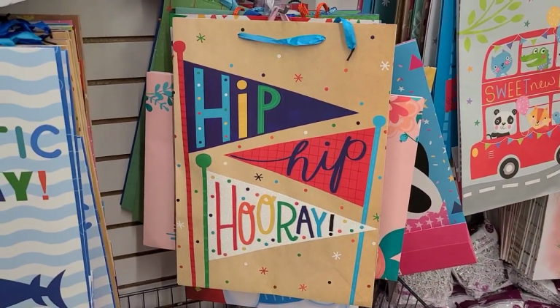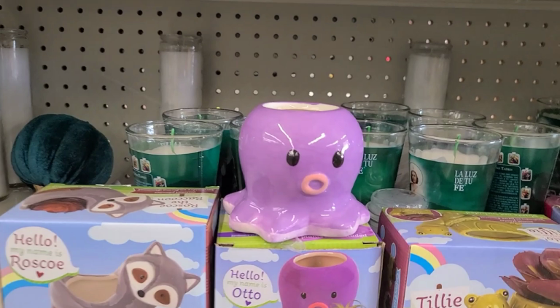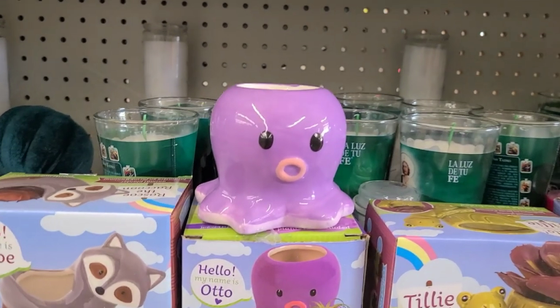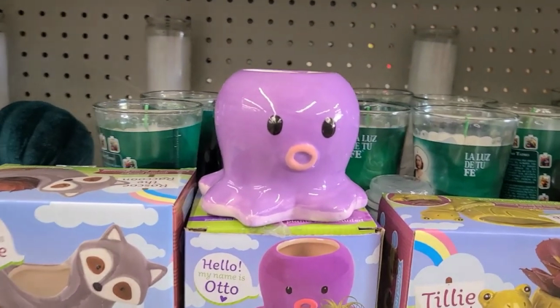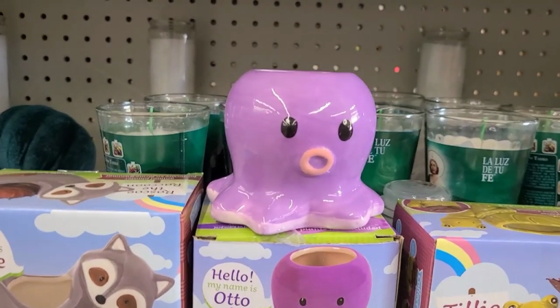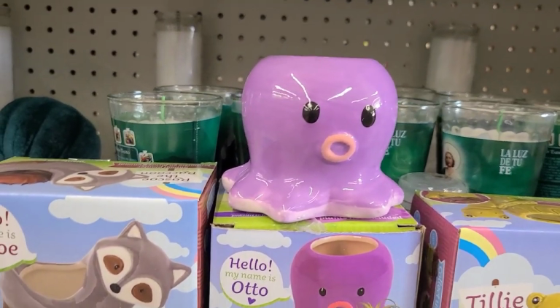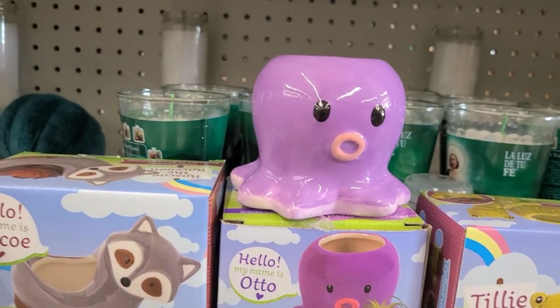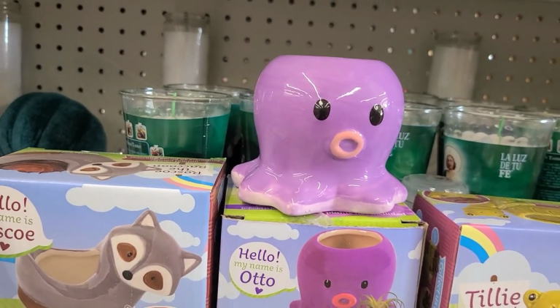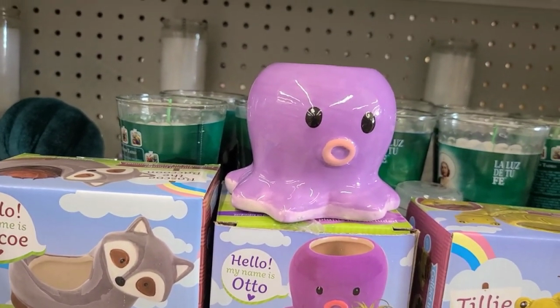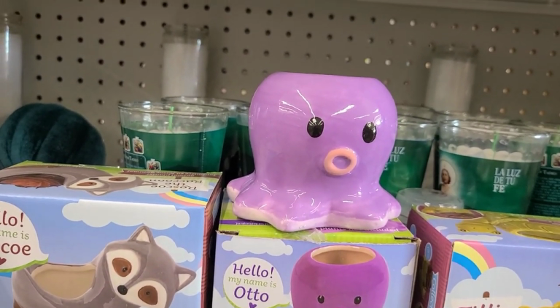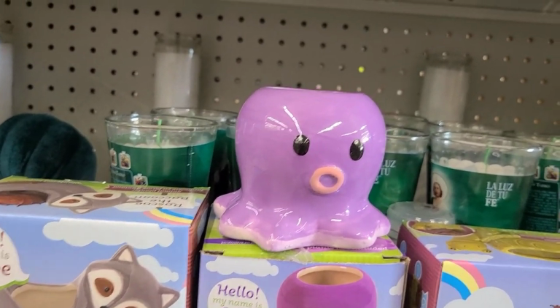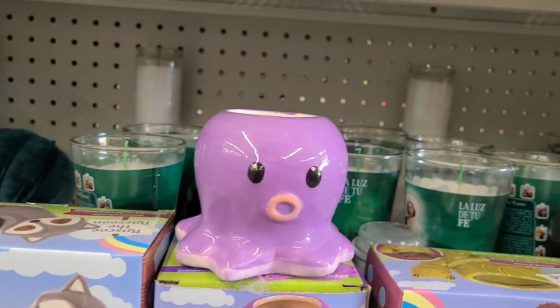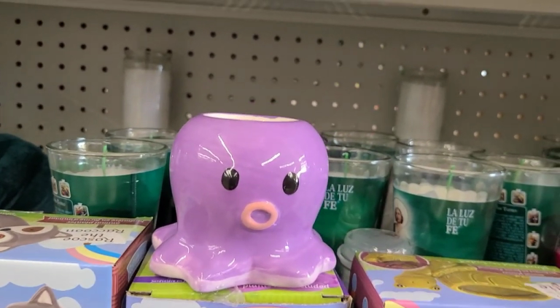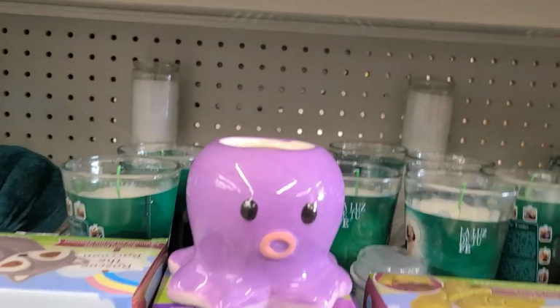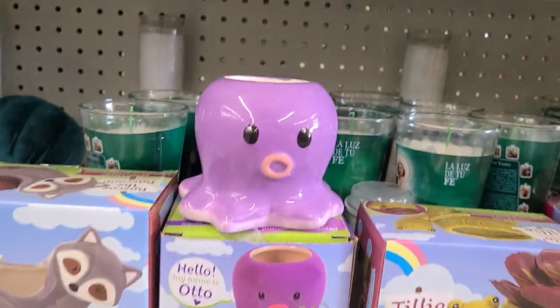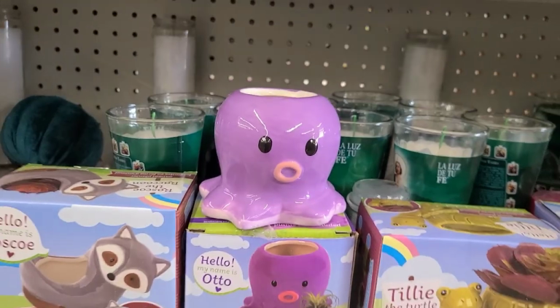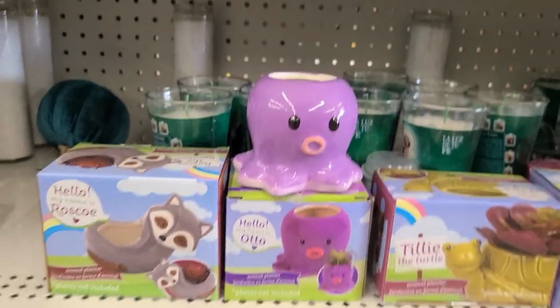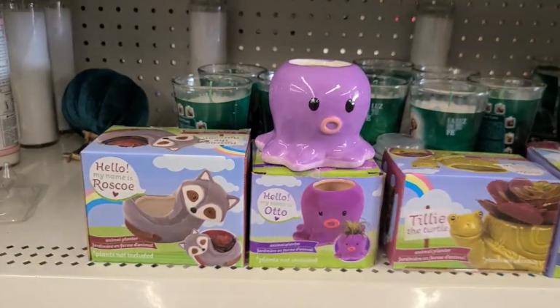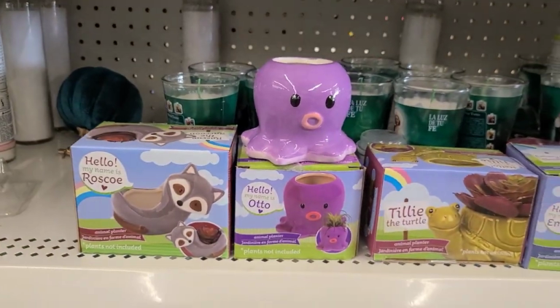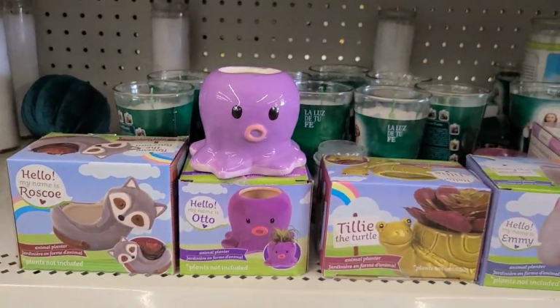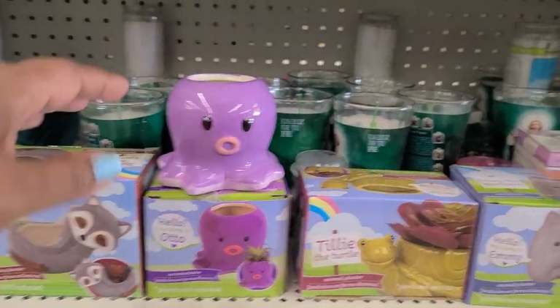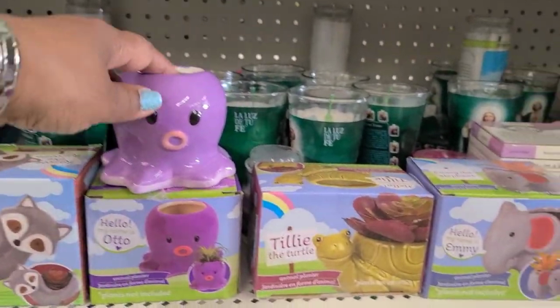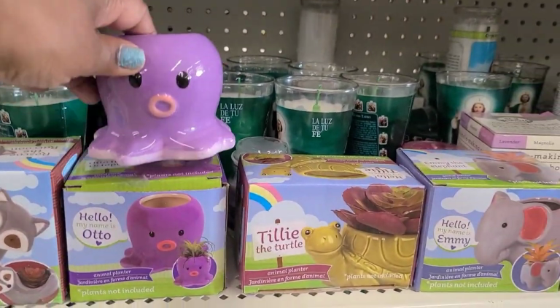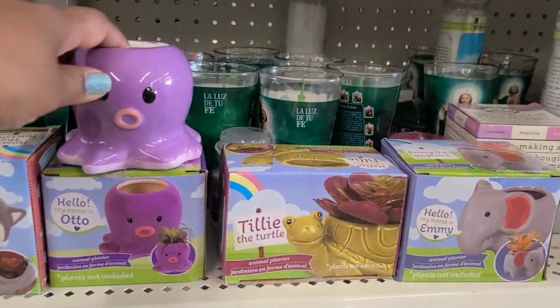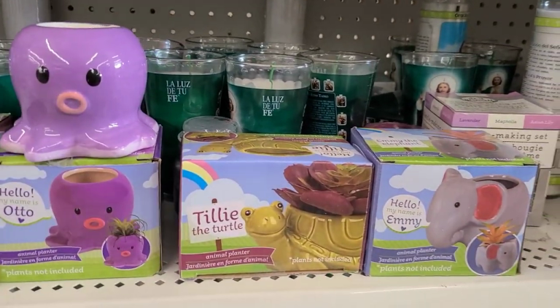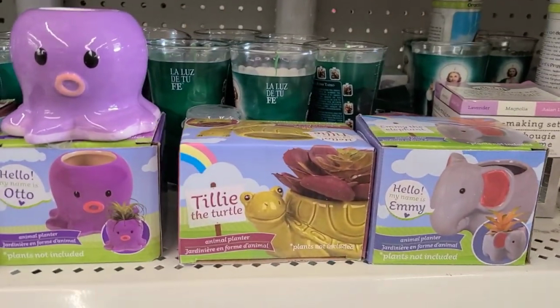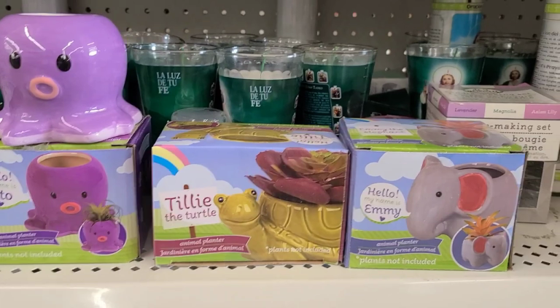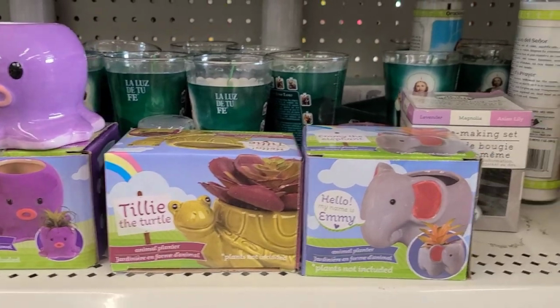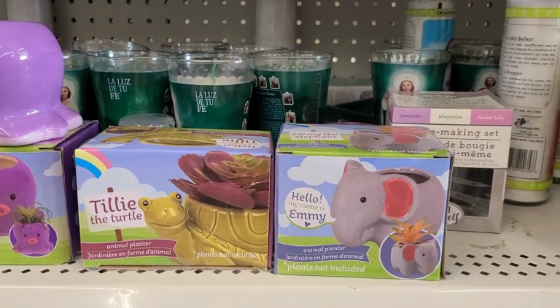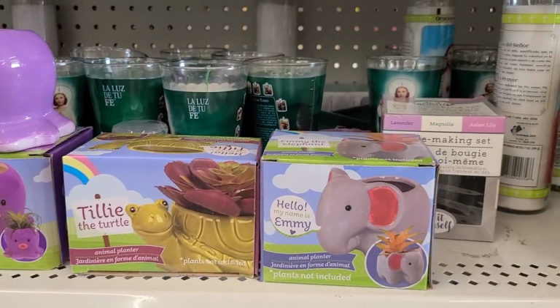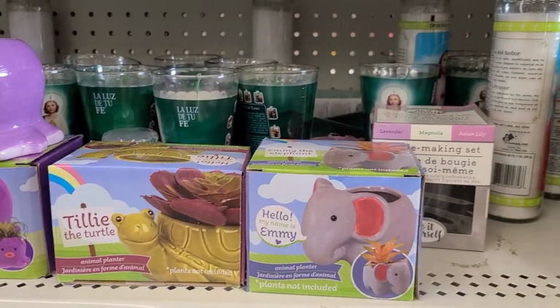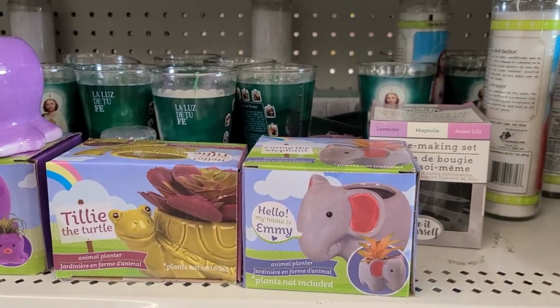This is Hello Rosco — plants not included — and this one is Hello Otto. I had to share this because it is gorgeous, really really gorgeous. And that's Tilly the Turtle, and then the other one is the elephant, really really cute.